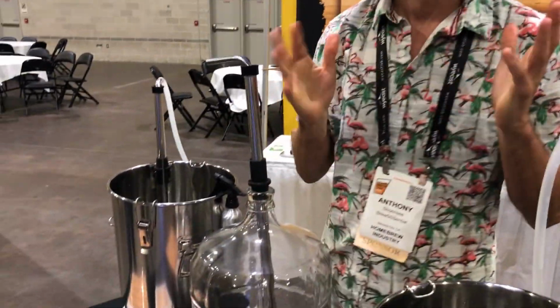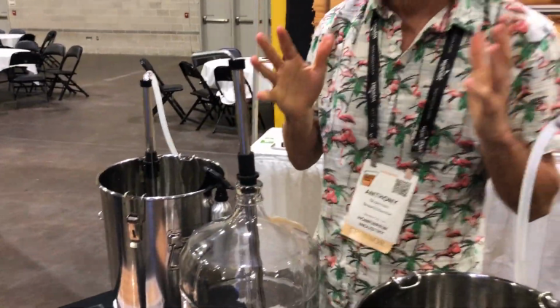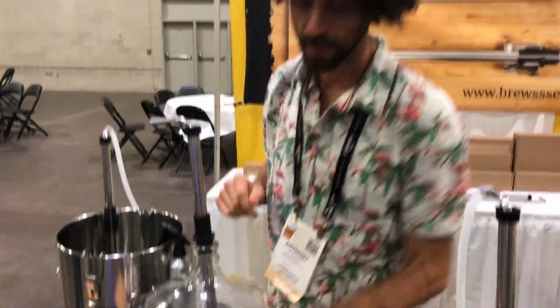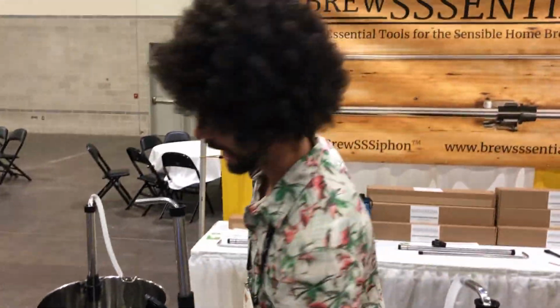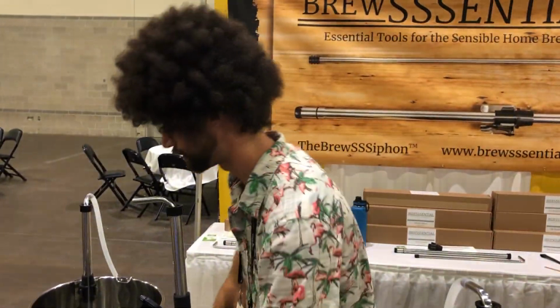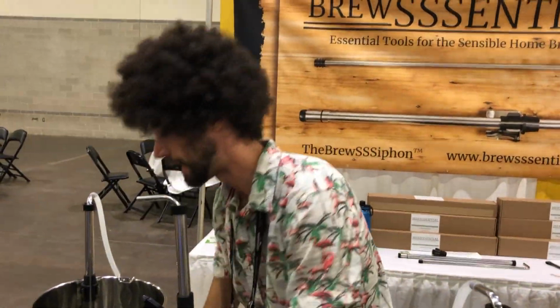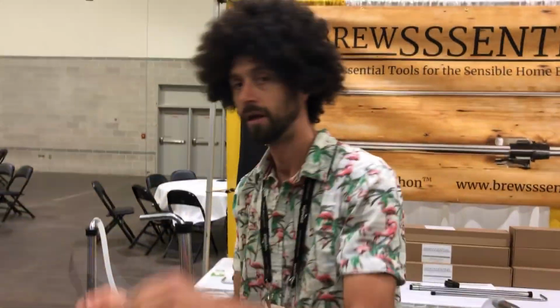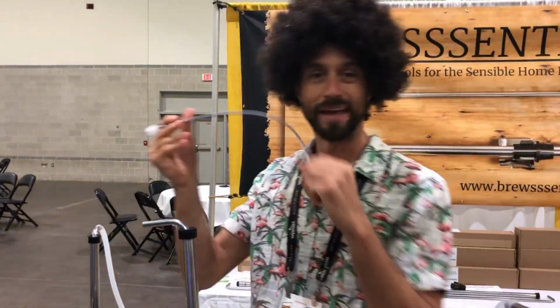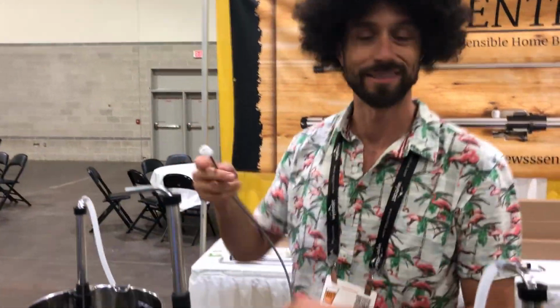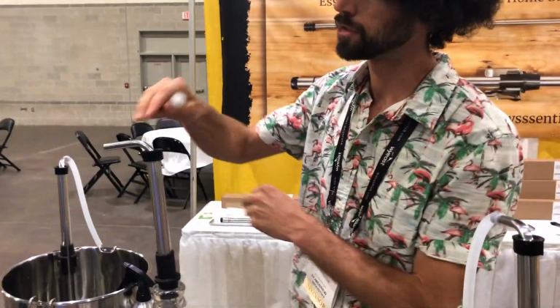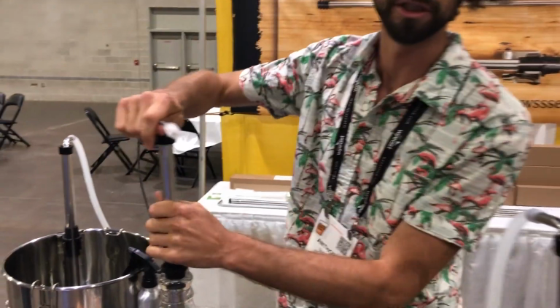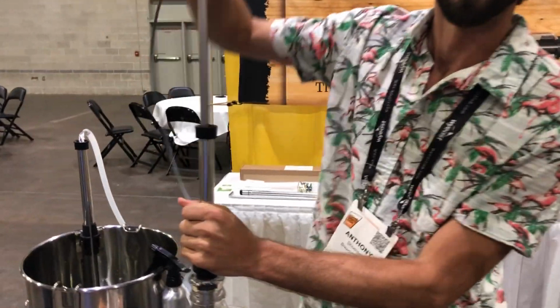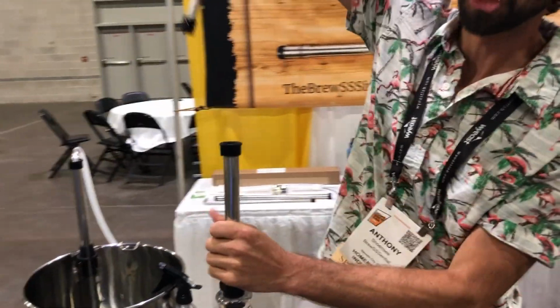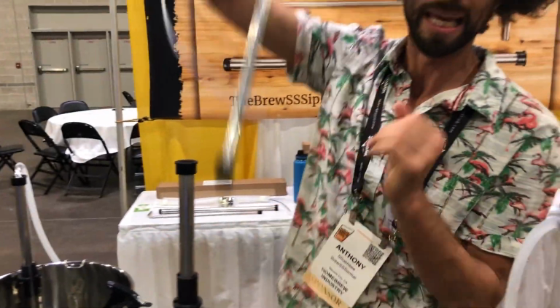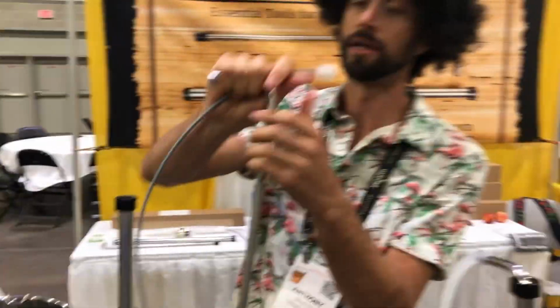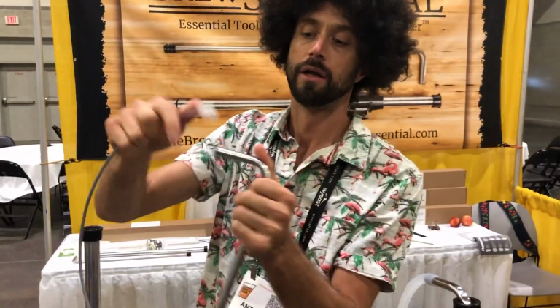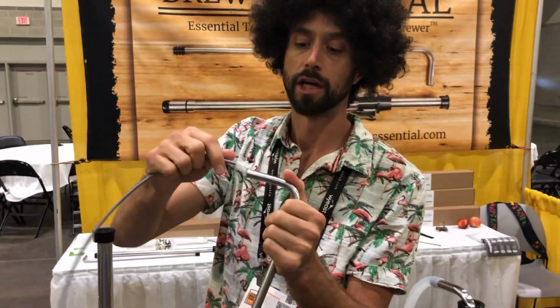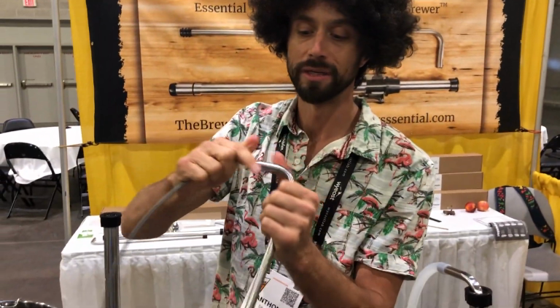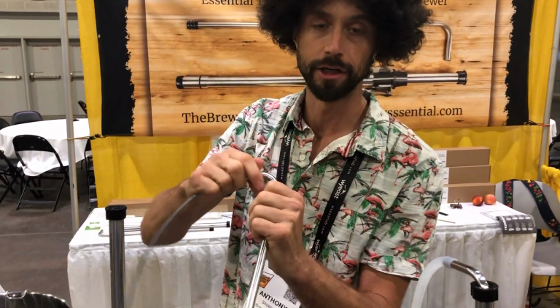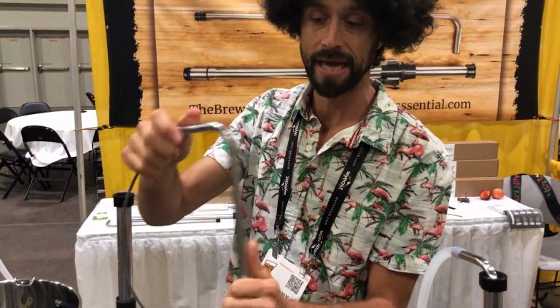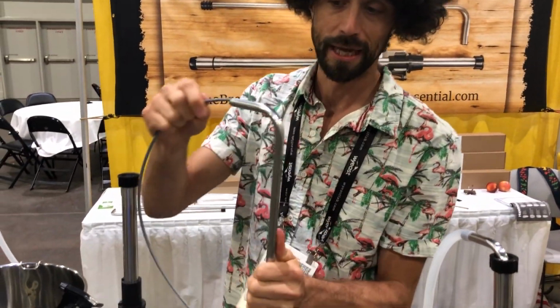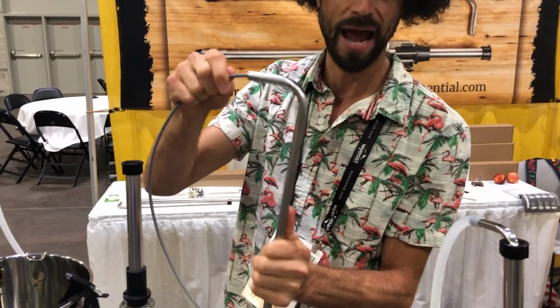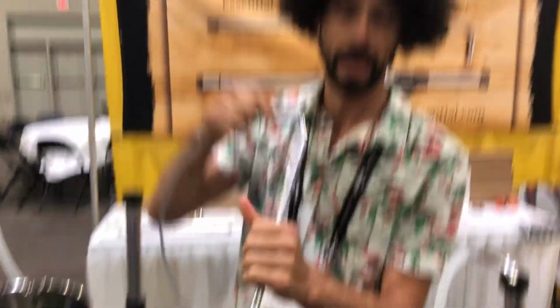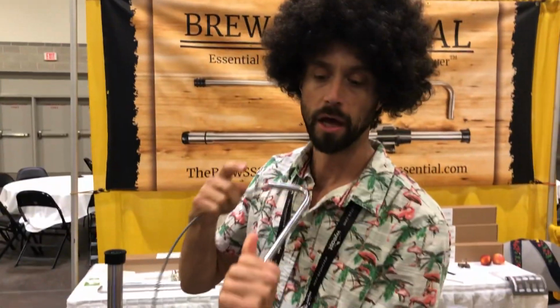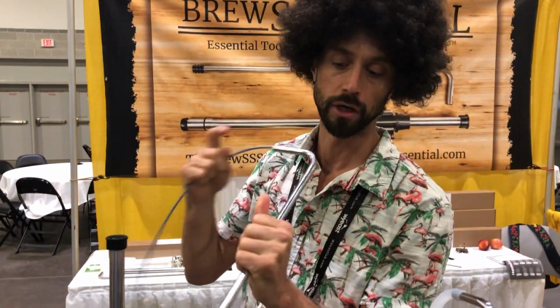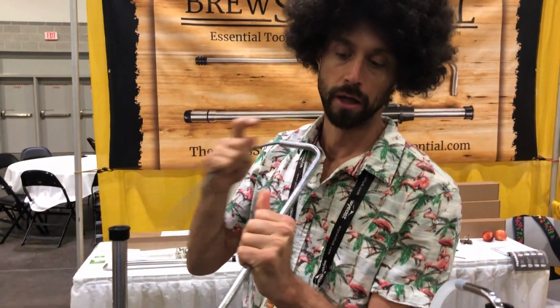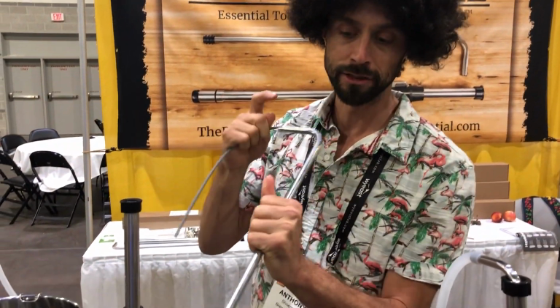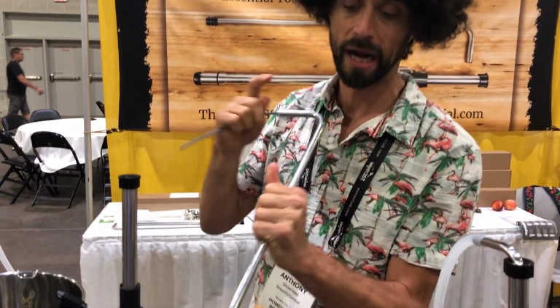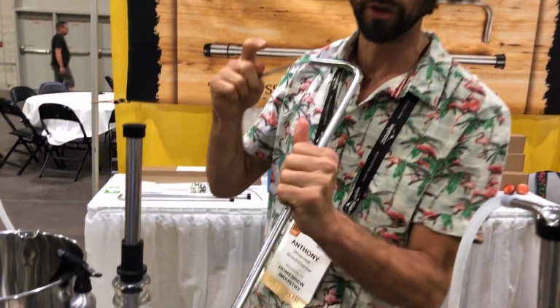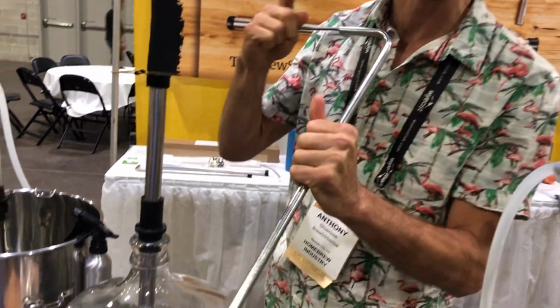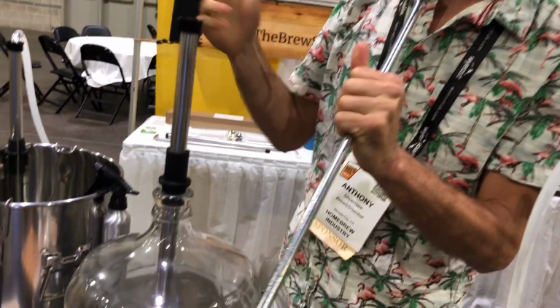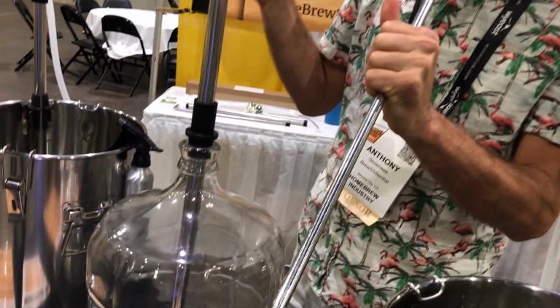We also sell fantastic custom brushes — a brush unlike any other that goes through a 90 degree bend in a racking cane and cleans where you usually cannot clean.